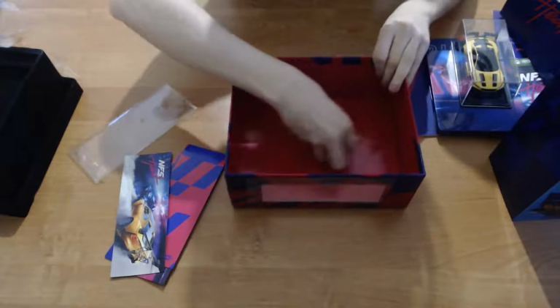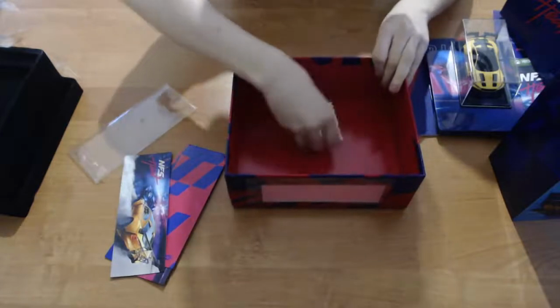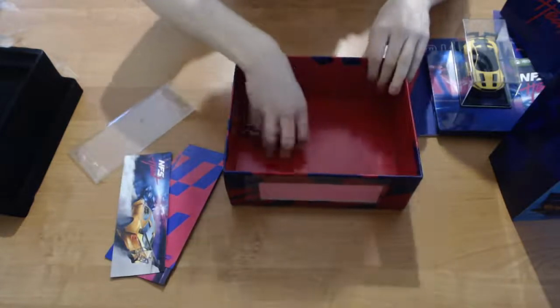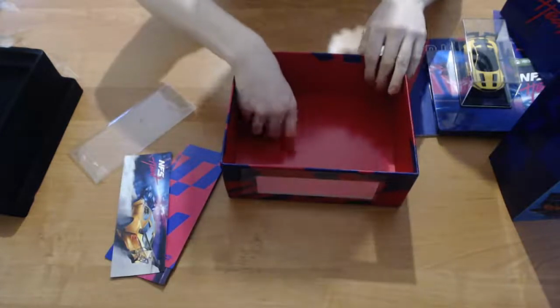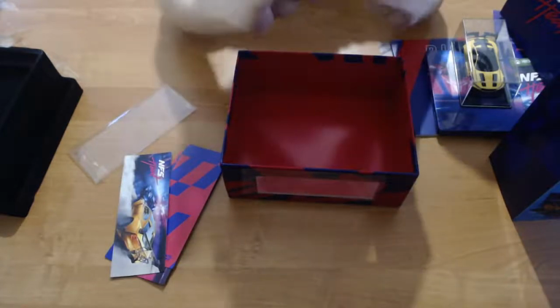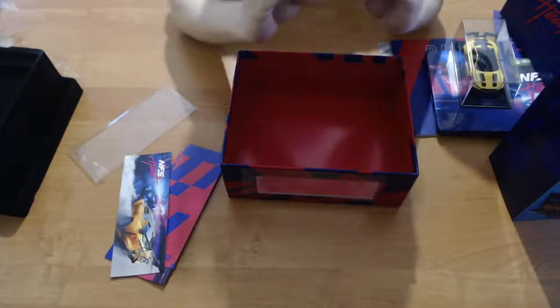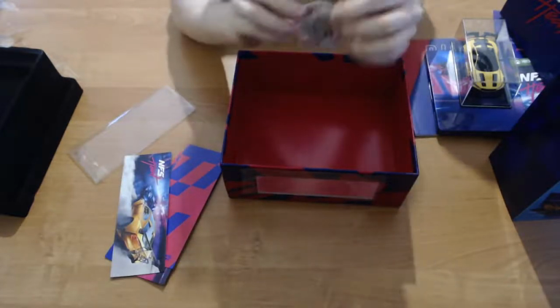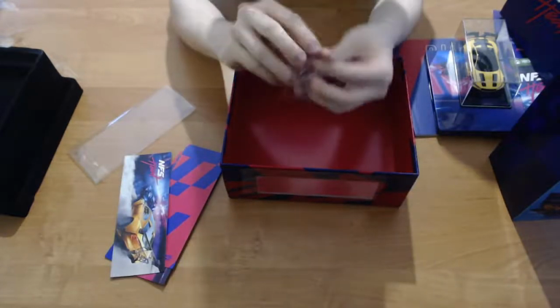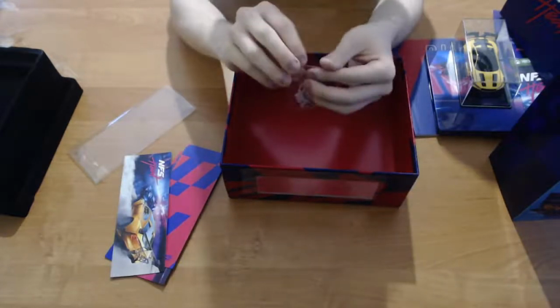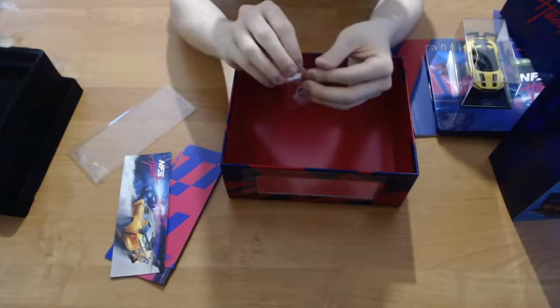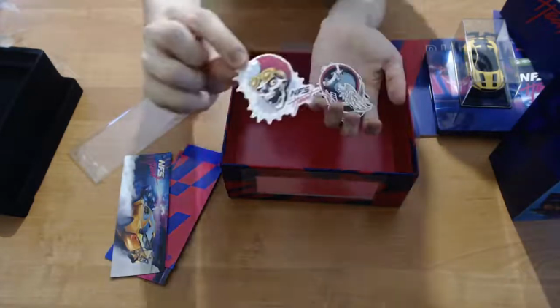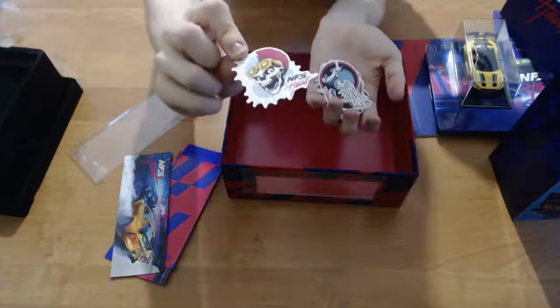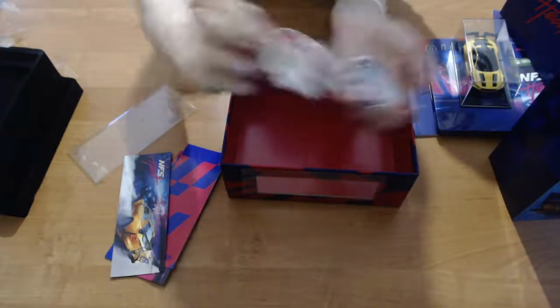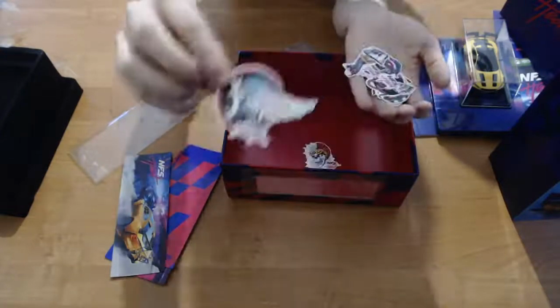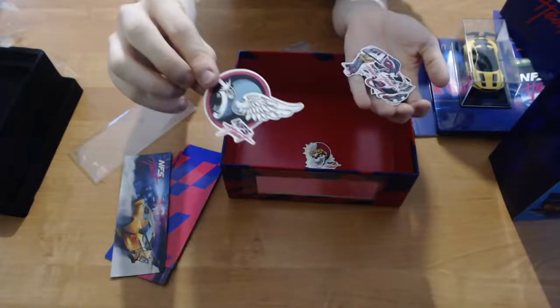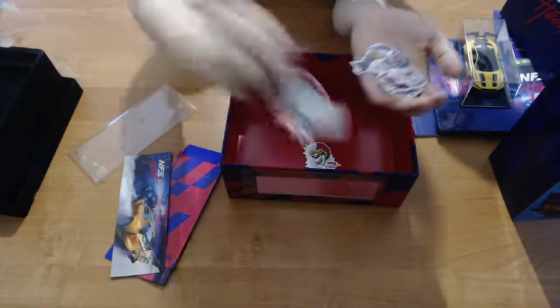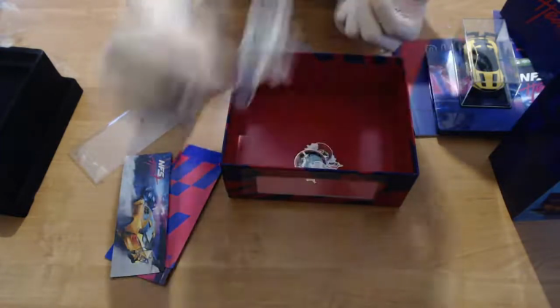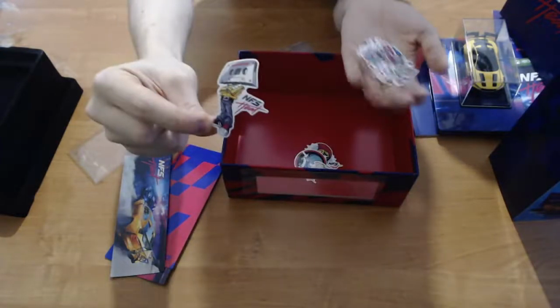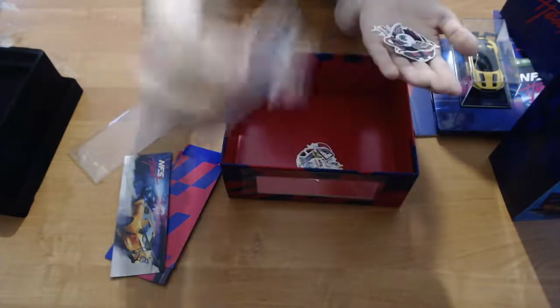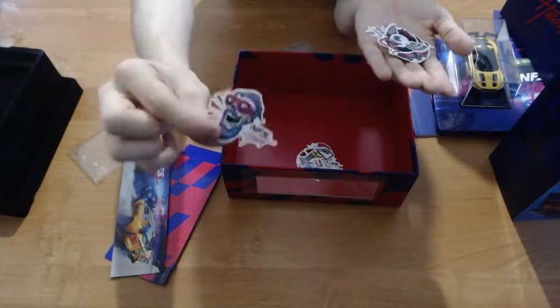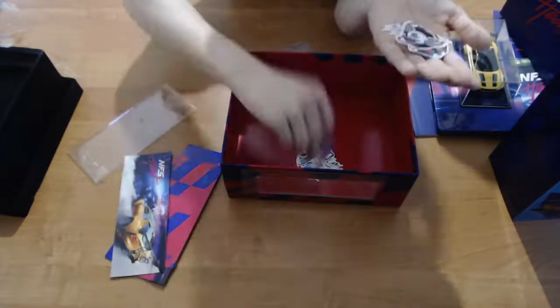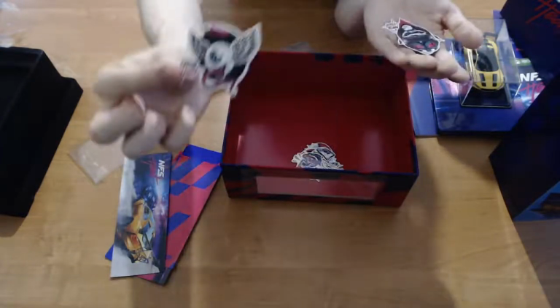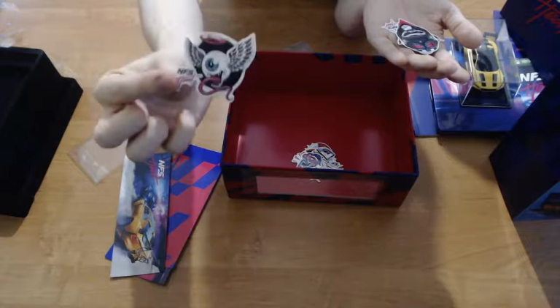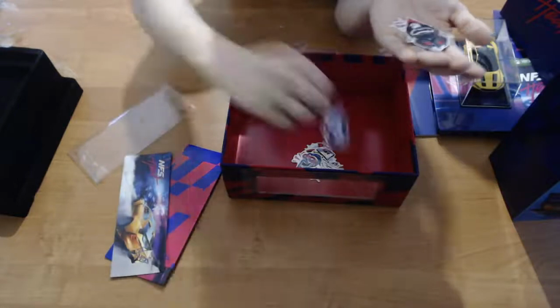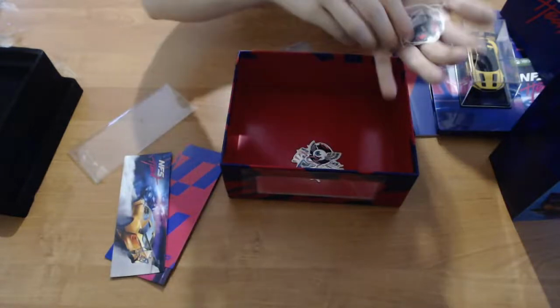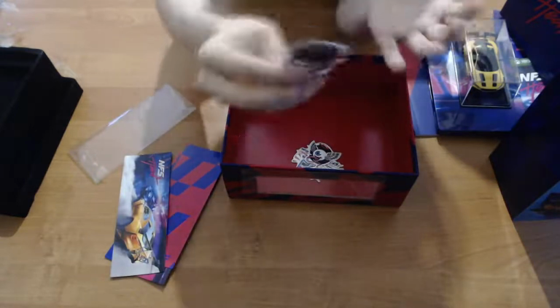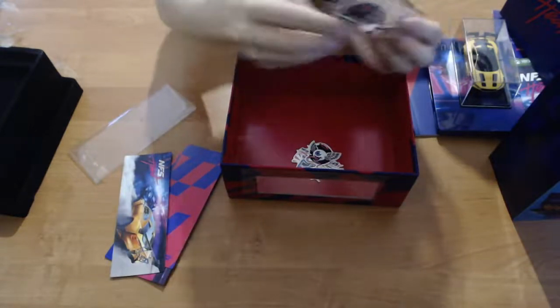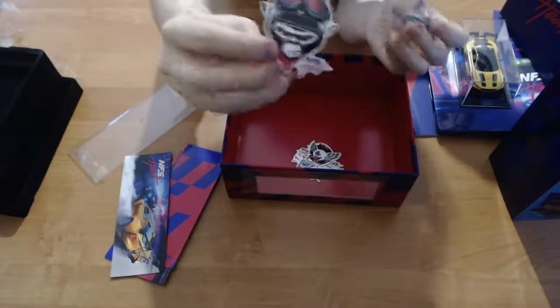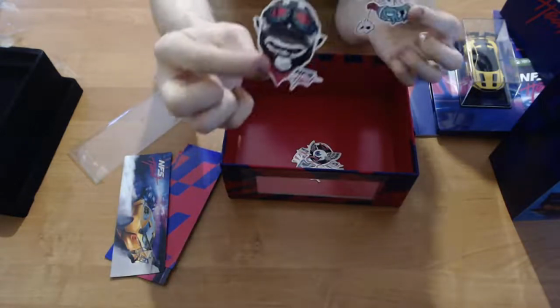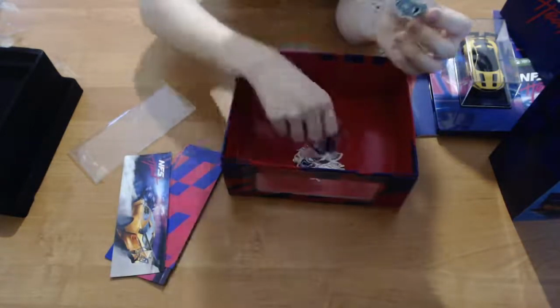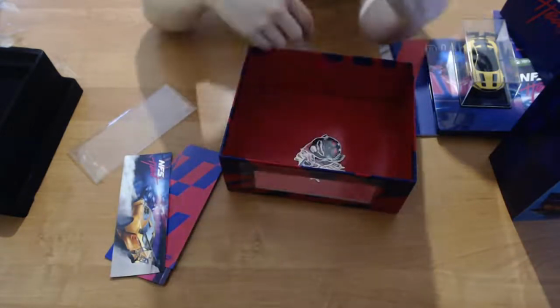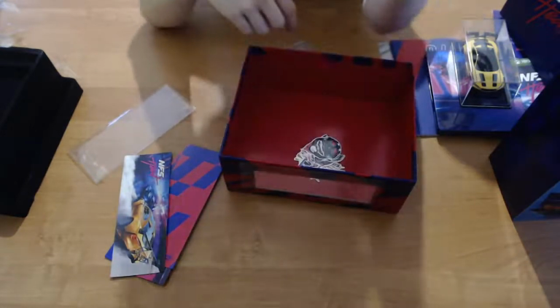And then at the bottom, believe me, are the stickers. One sticker, two sticker, three, four, five, and six — and seven. I can't count.